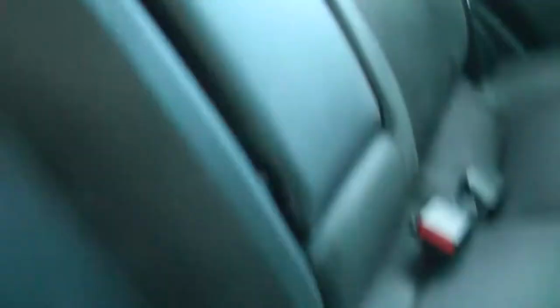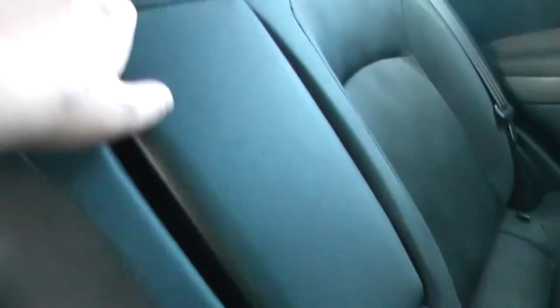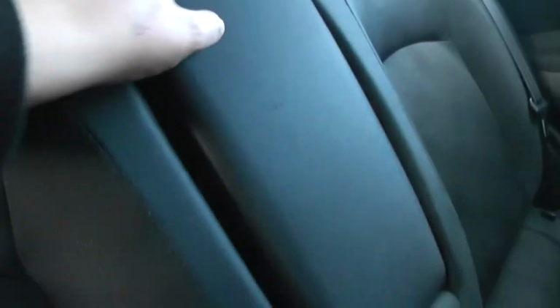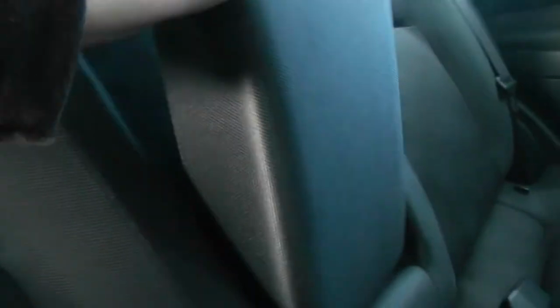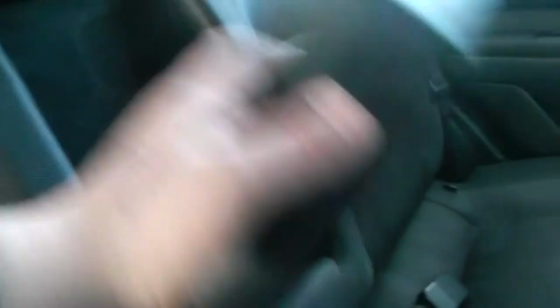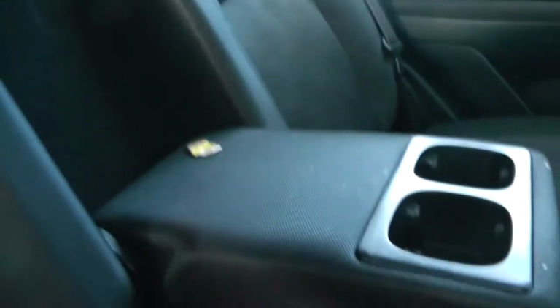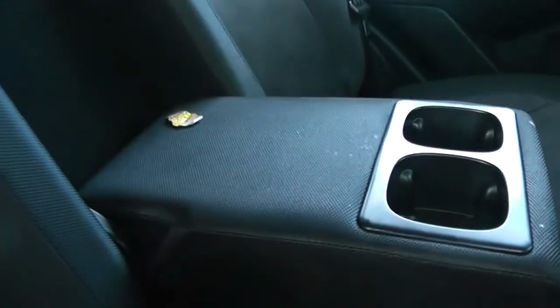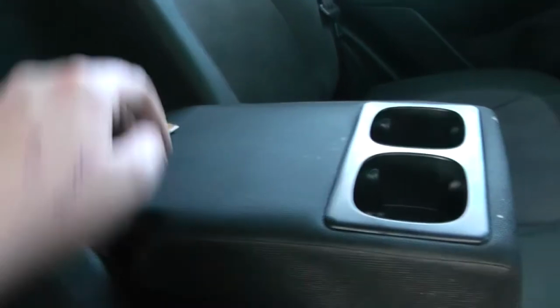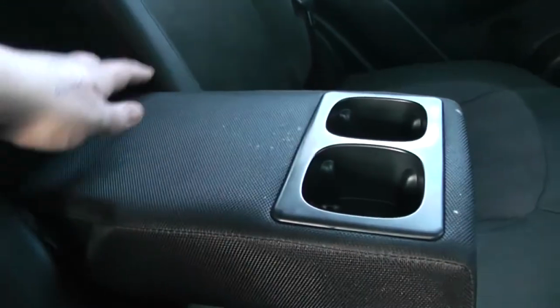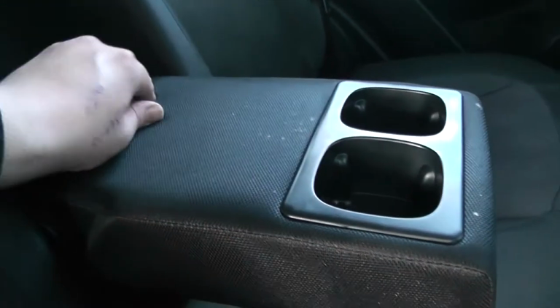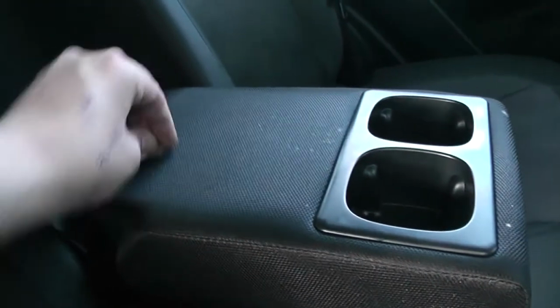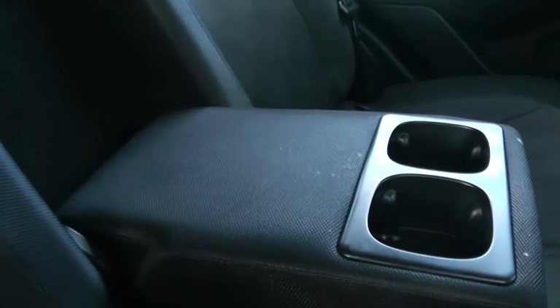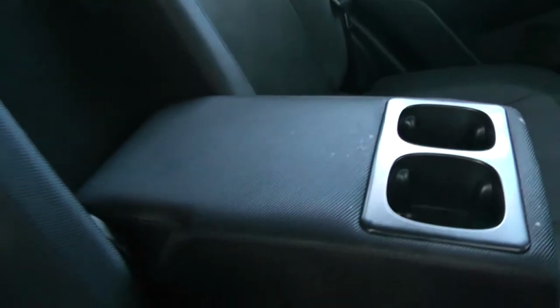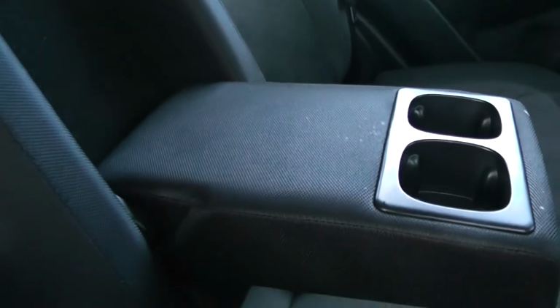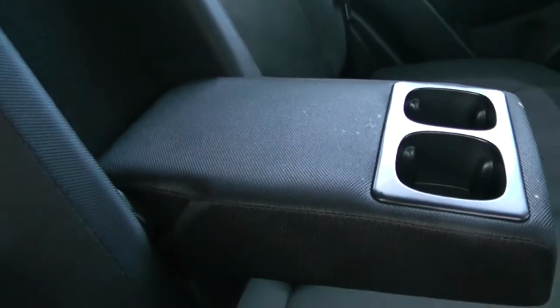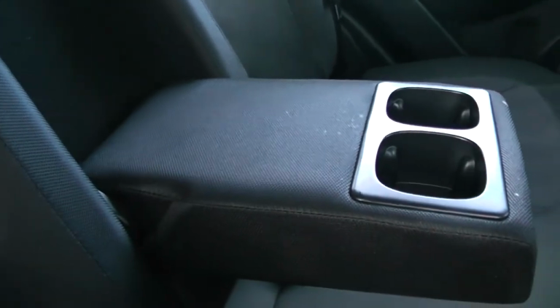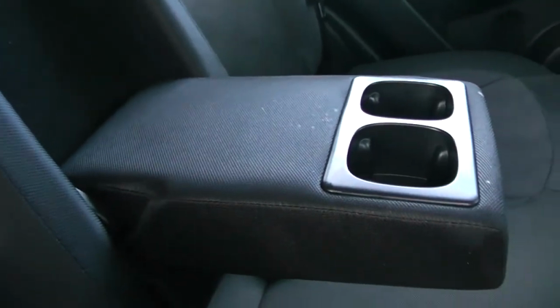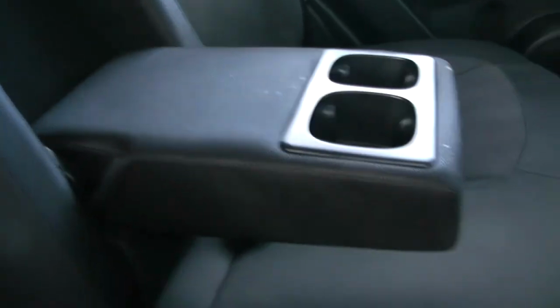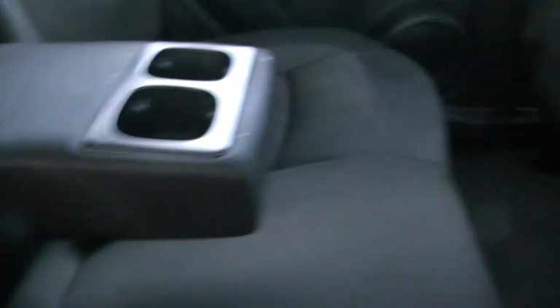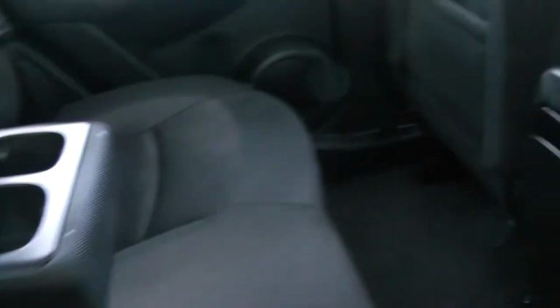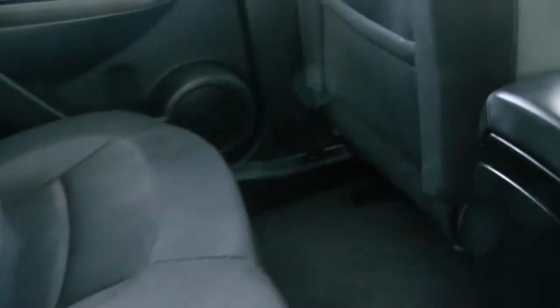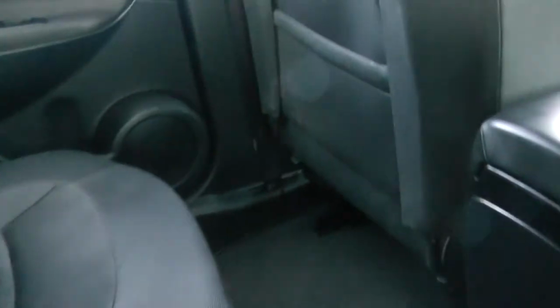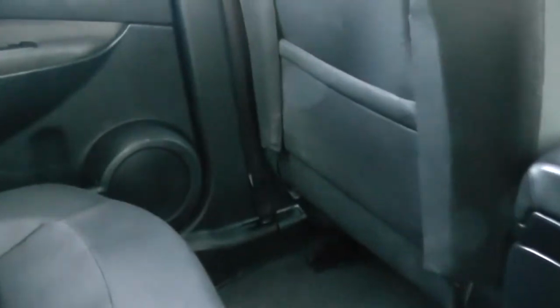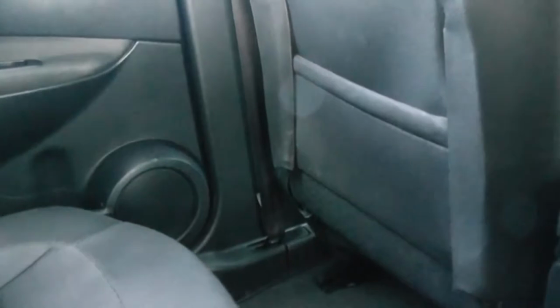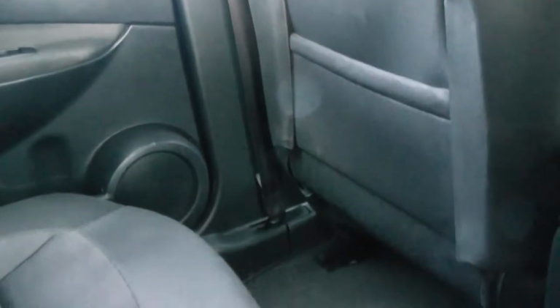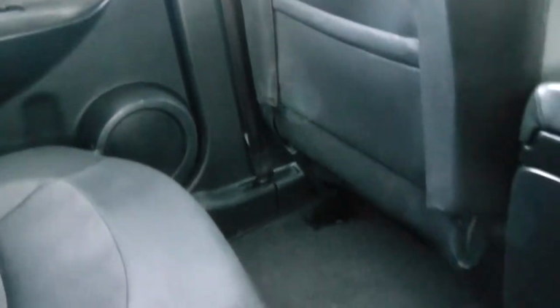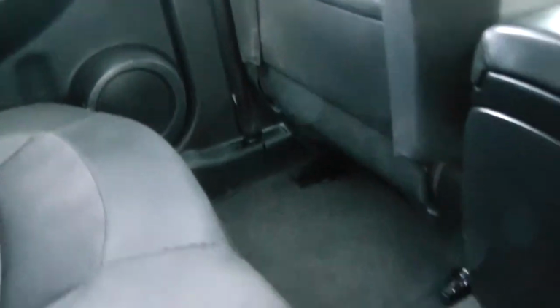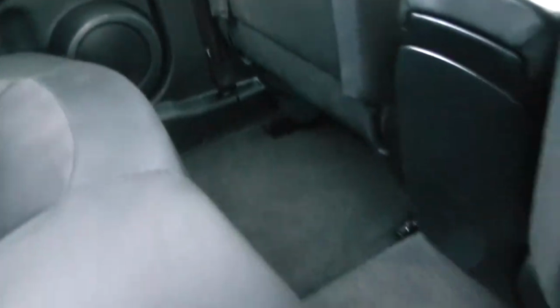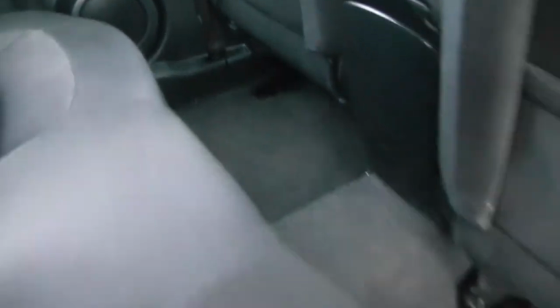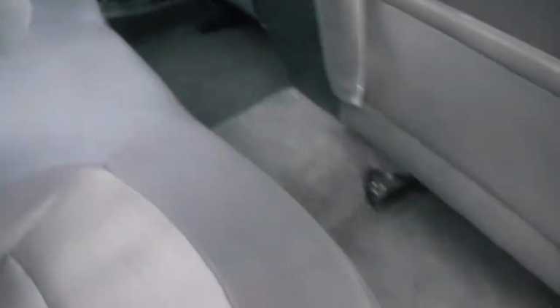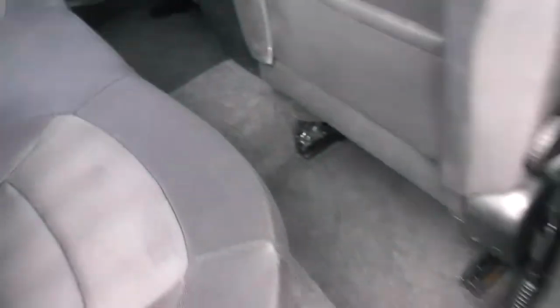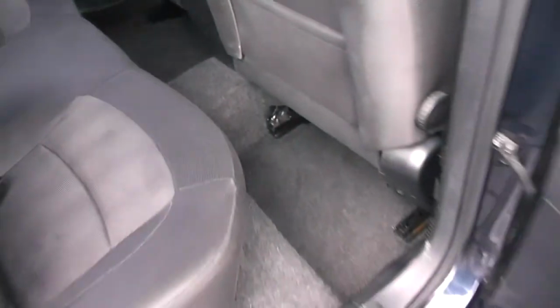Additionally, when the centre seat's not being occupied, you can pop it down to accommodate an armrest and cup holders. You also have storage in the rear of the front seats, and plenty of leg room in the back.